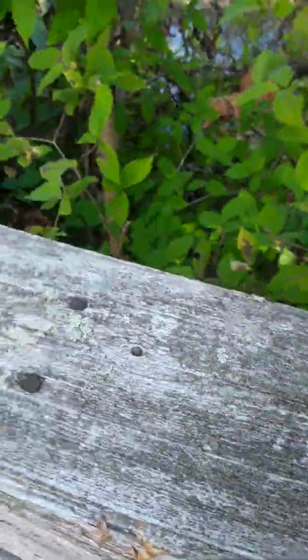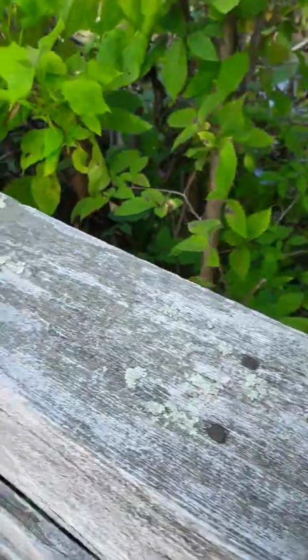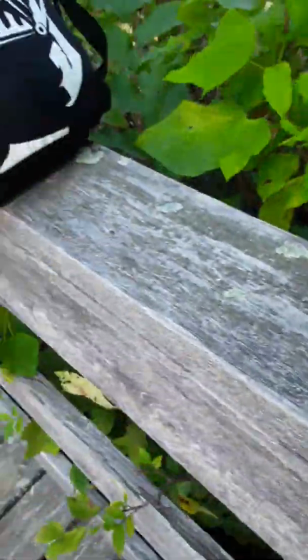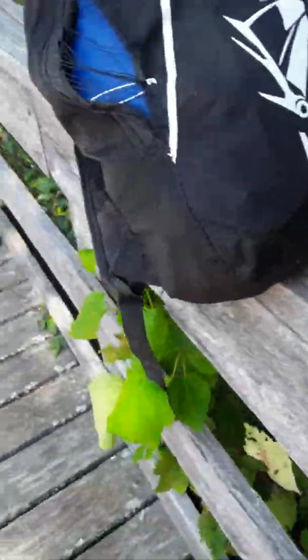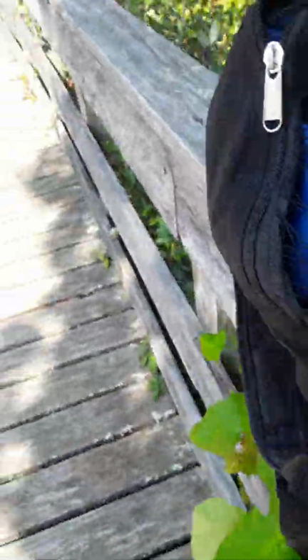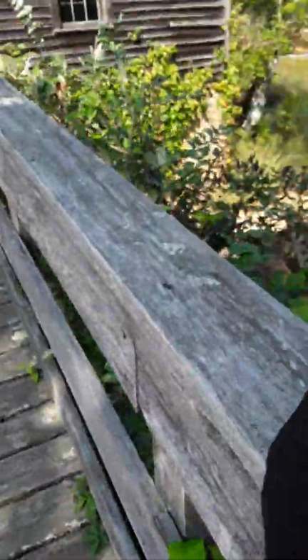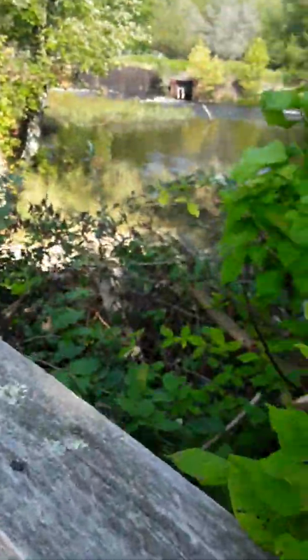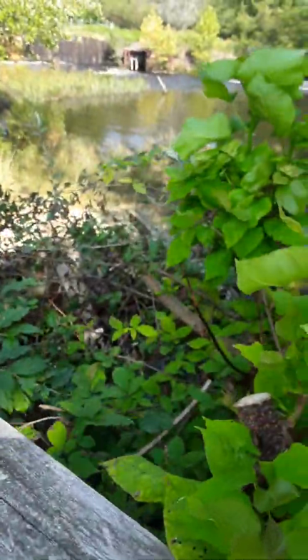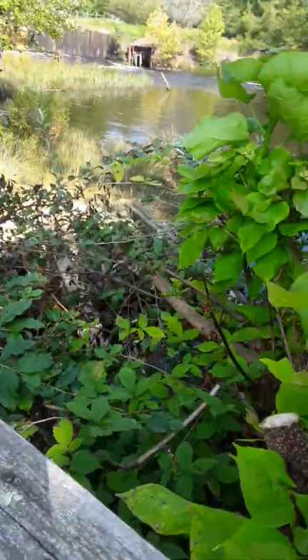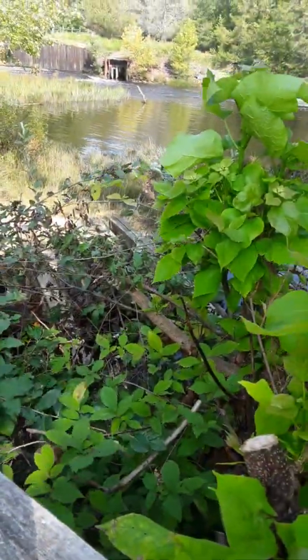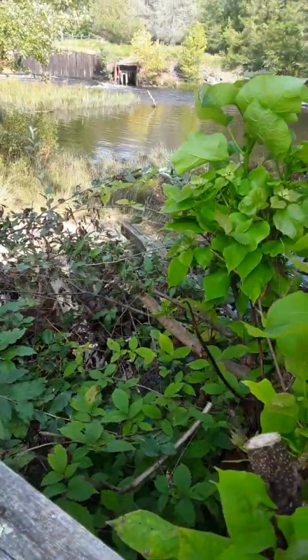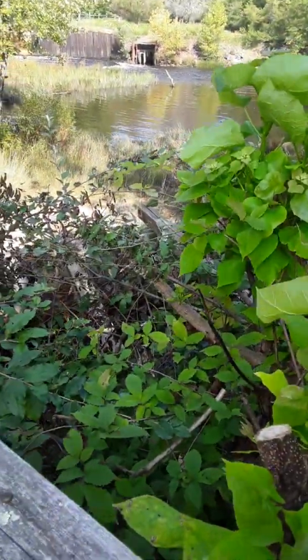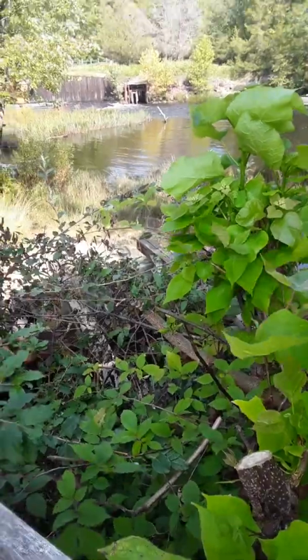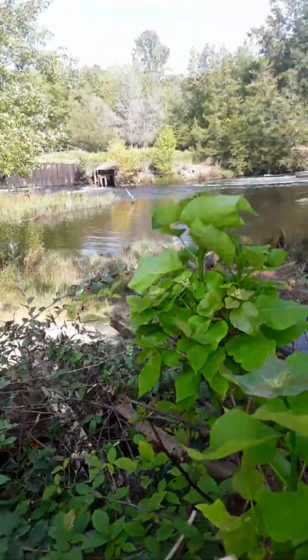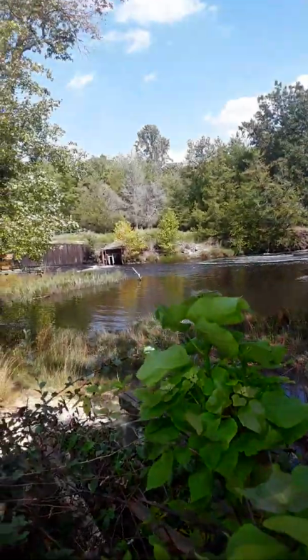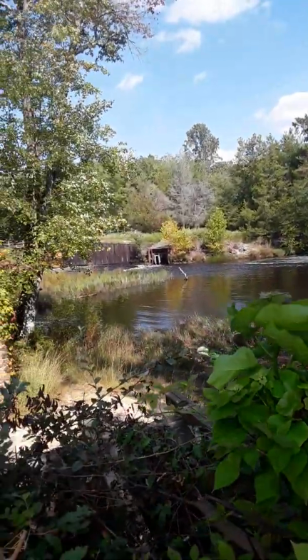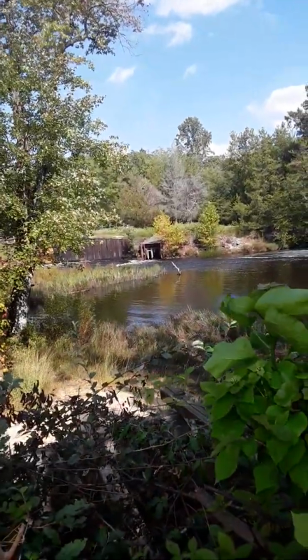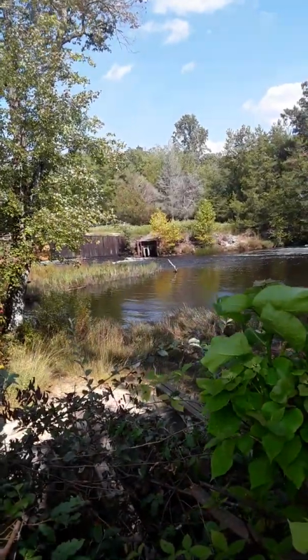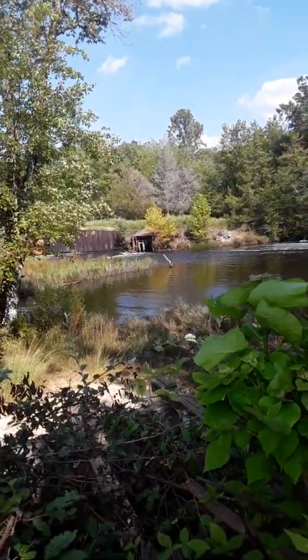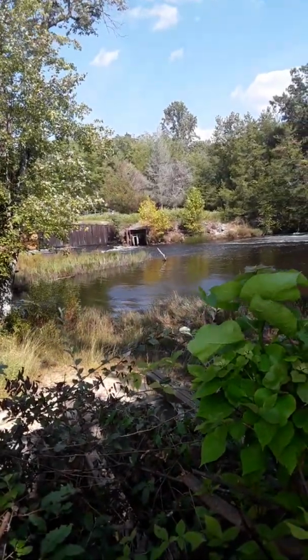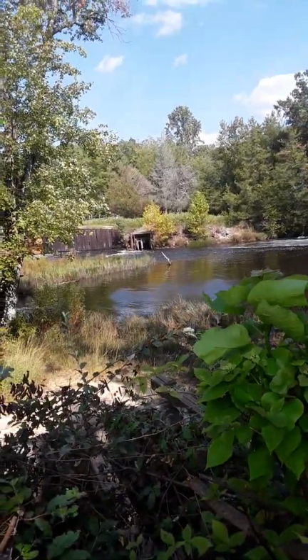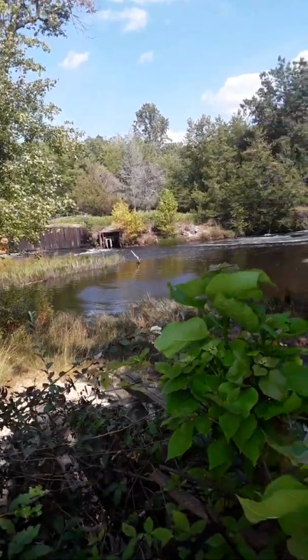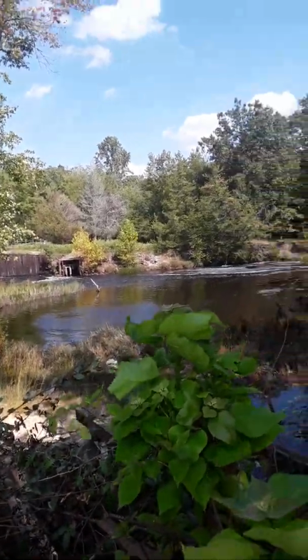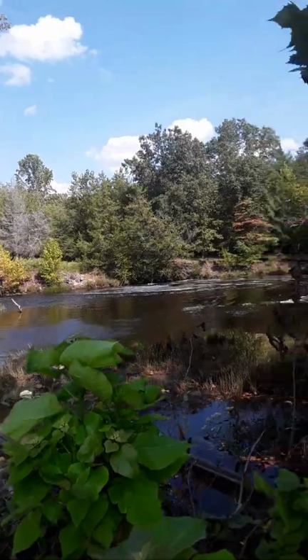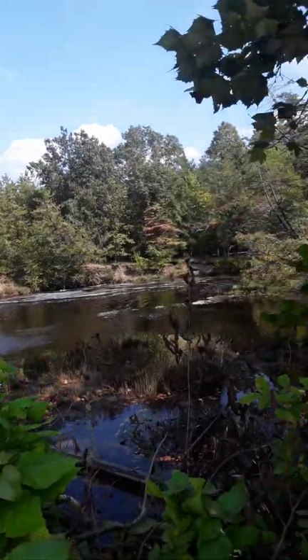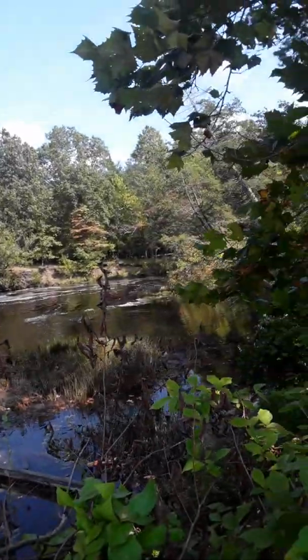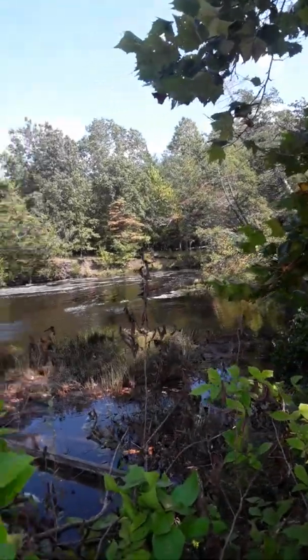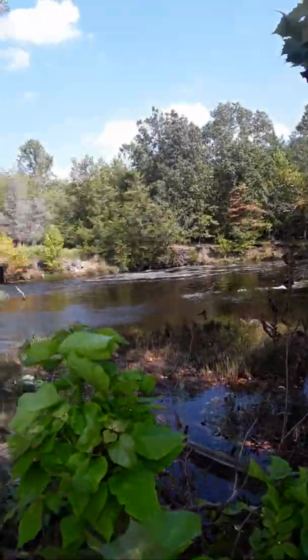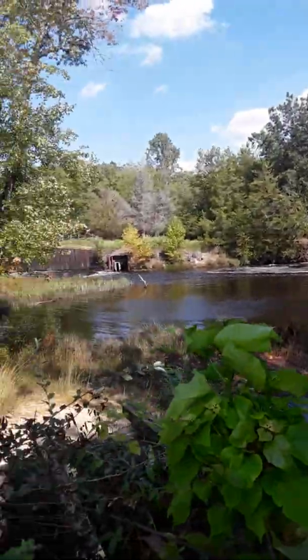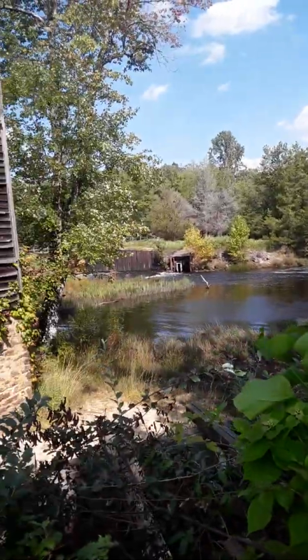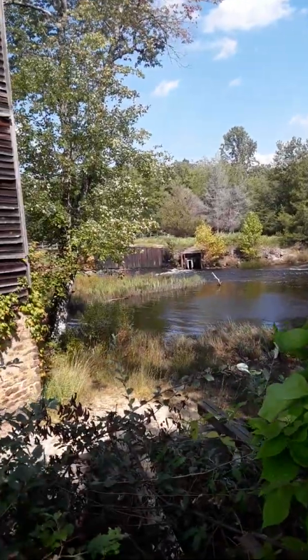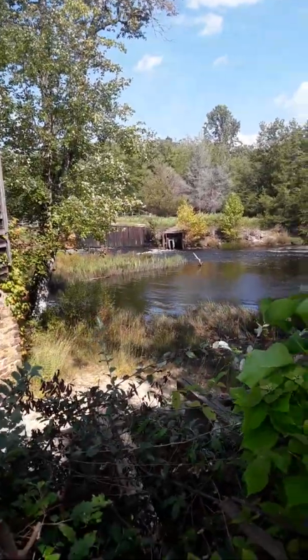I don't know the exact scientific parts, but I'm not giving you scientific details — I'm just giving you some cool stuff. Anyway, this is the river here, and you can see the turbines over there.